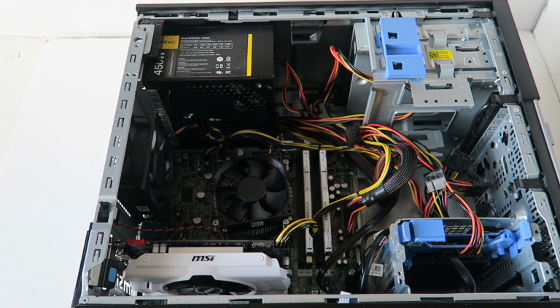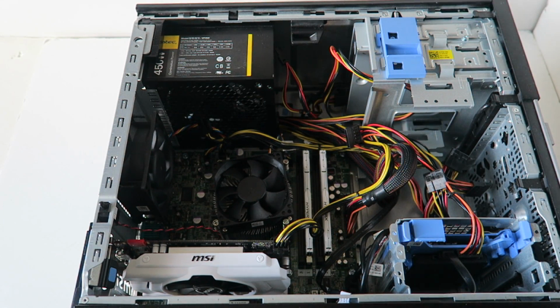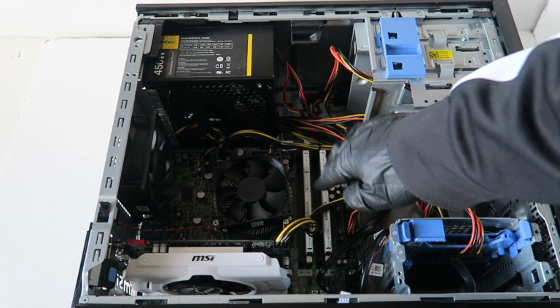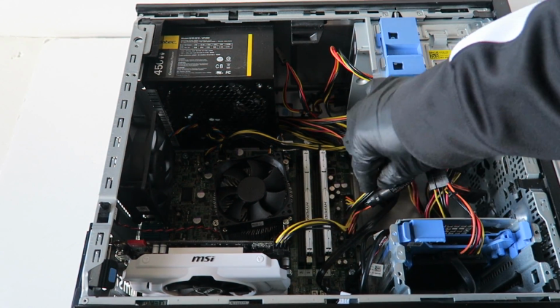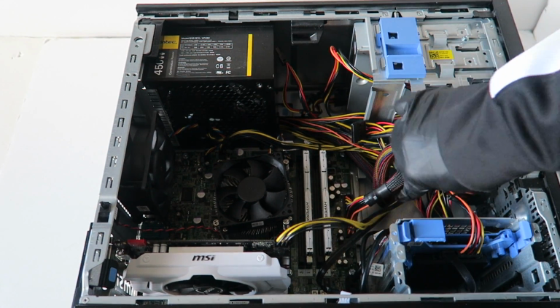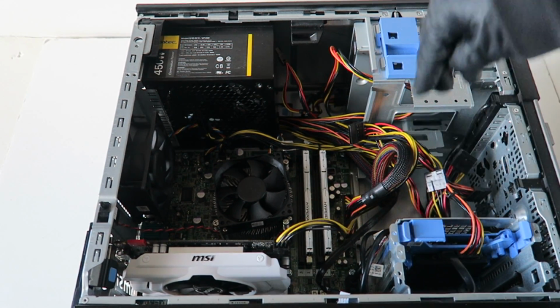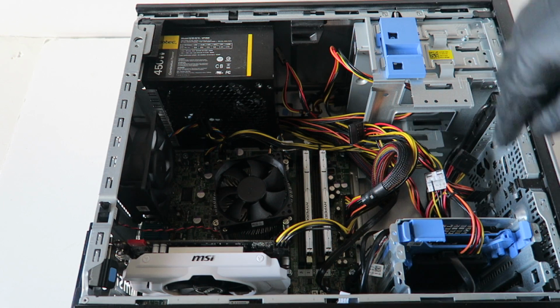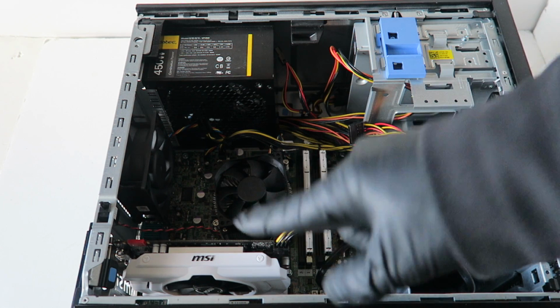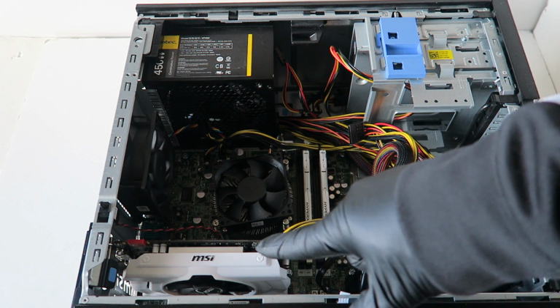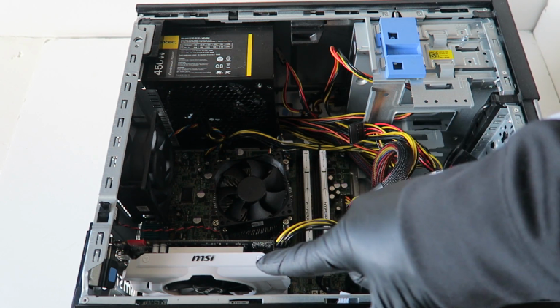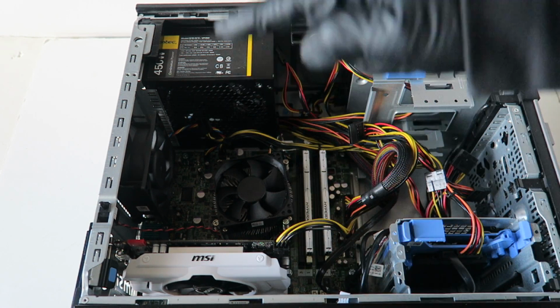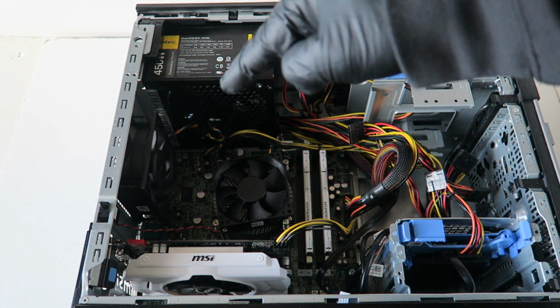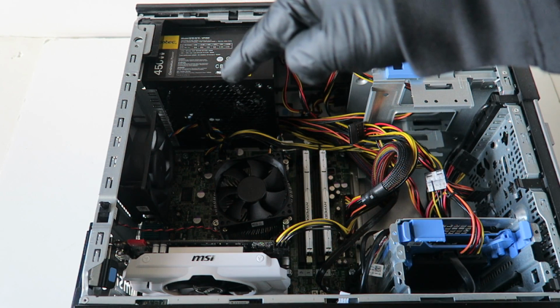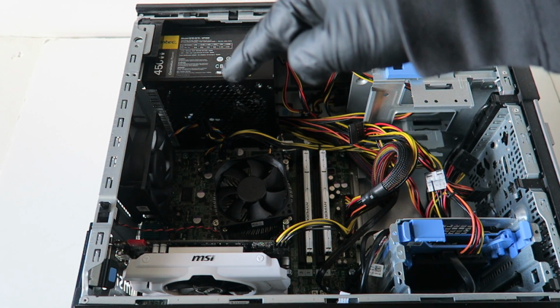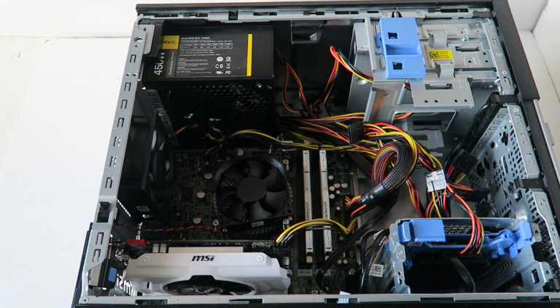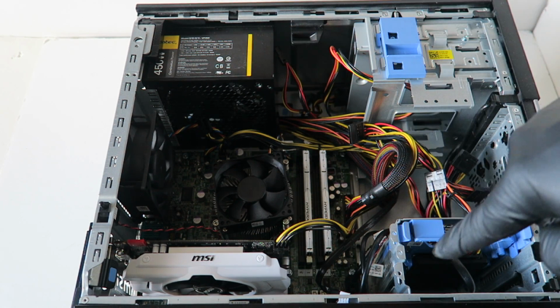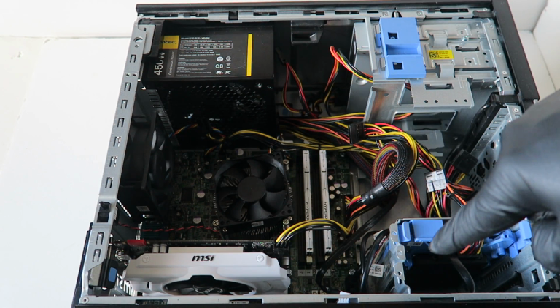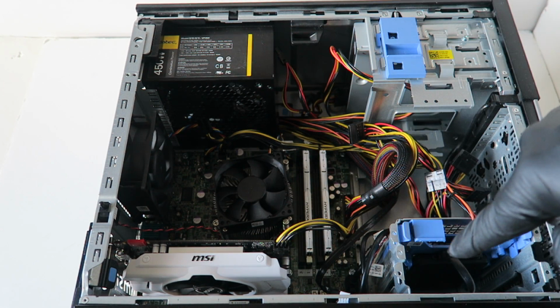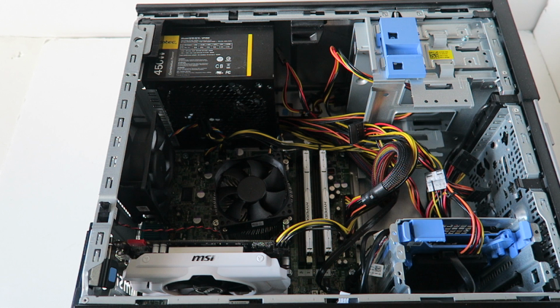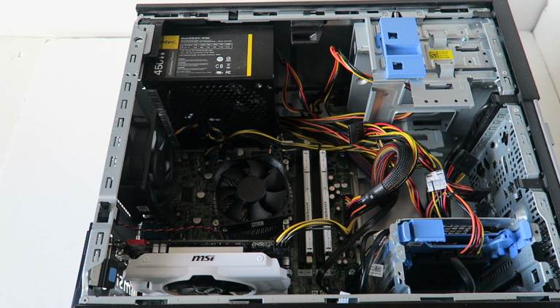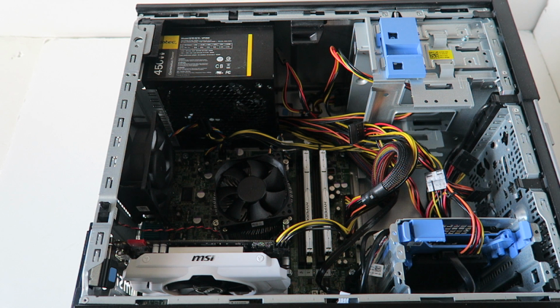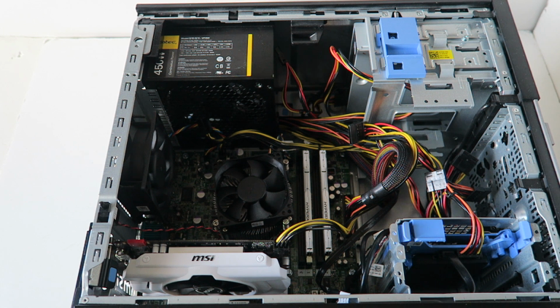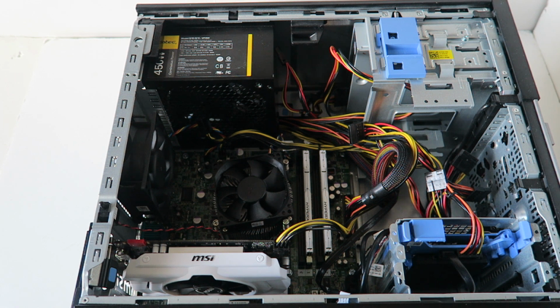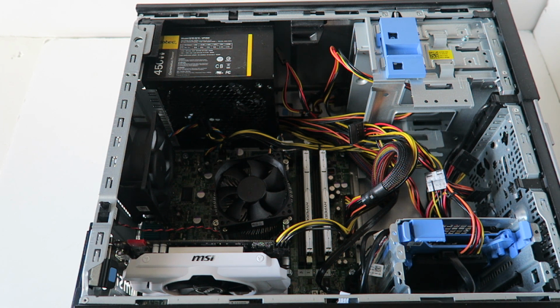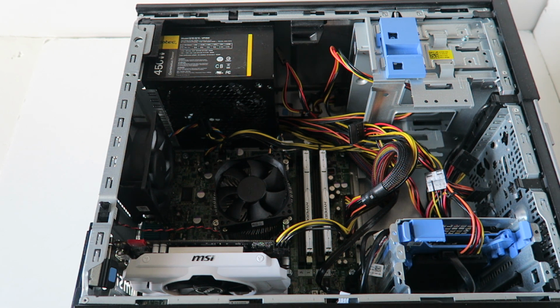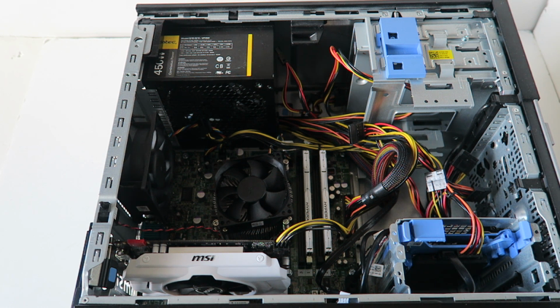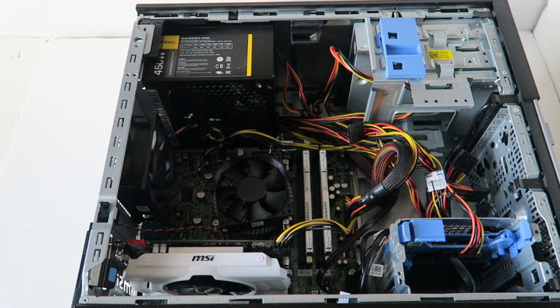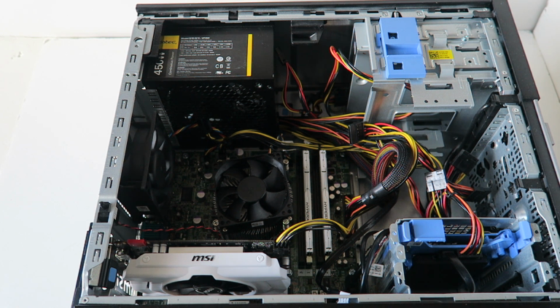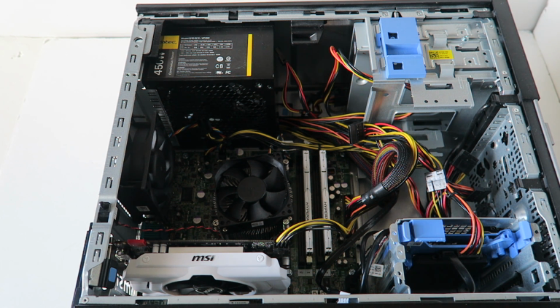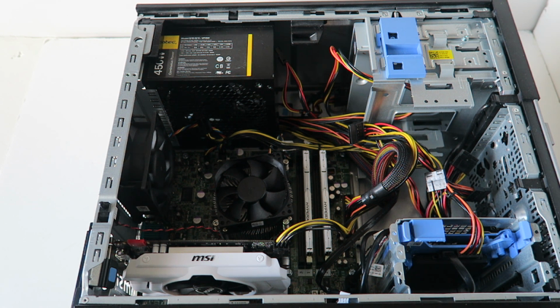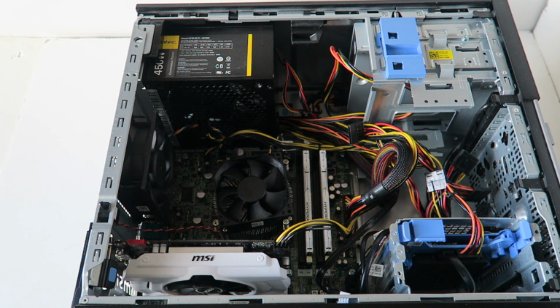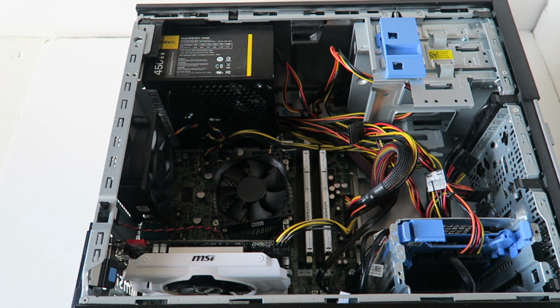So guys, we upgraded the memory, the video card, the power supply, and the hard drive to a solid state drive for the Dell Optiplex 9010 mini tower. Thanks for watching, bye!